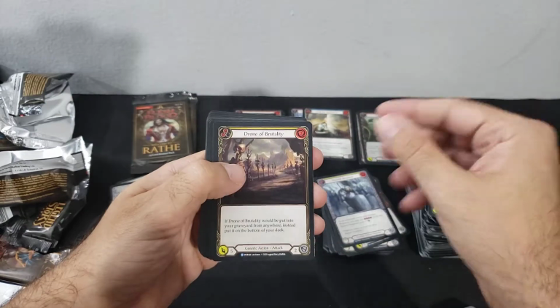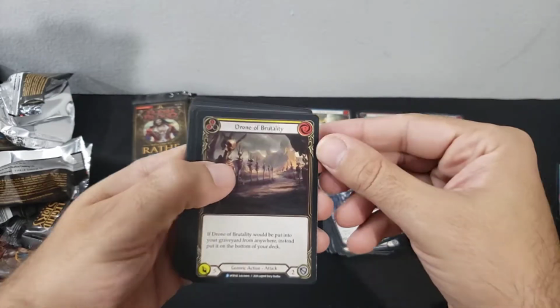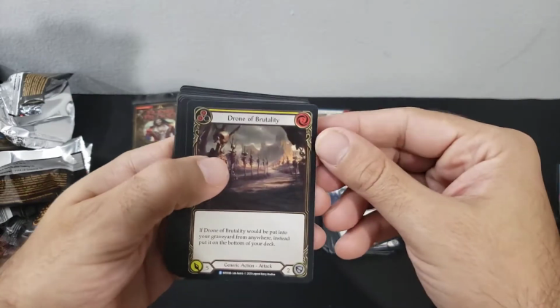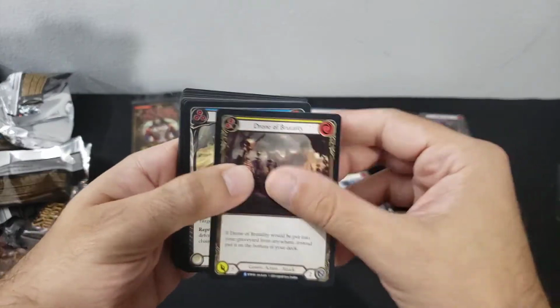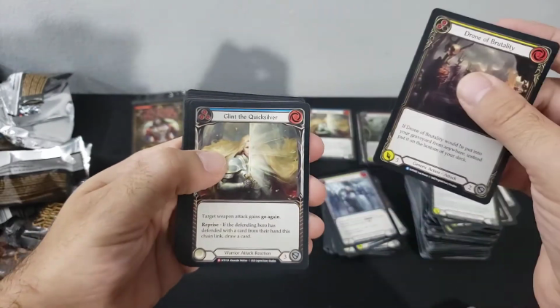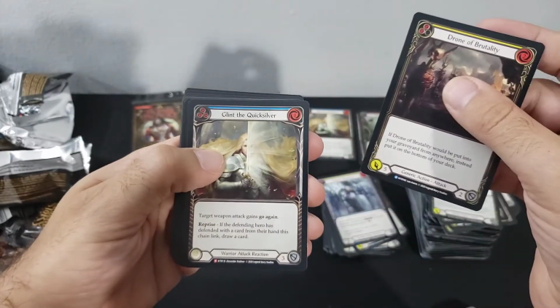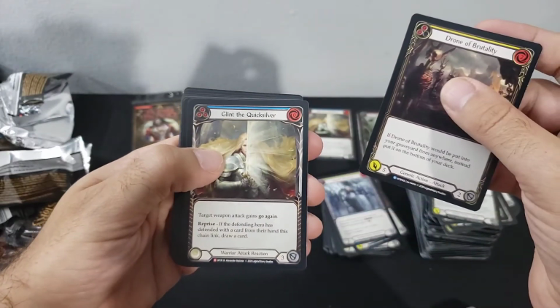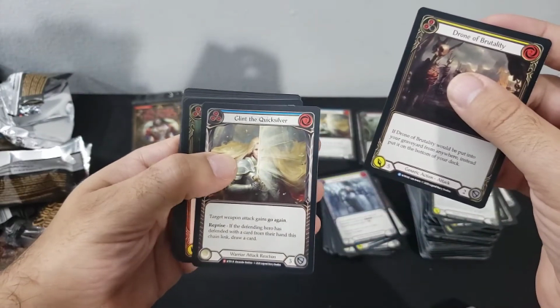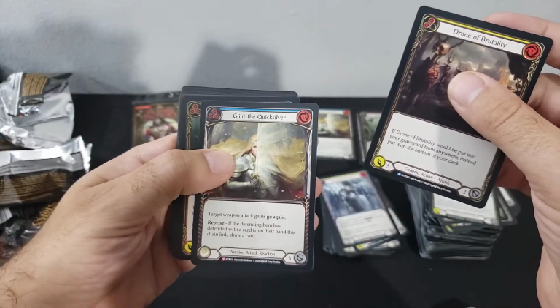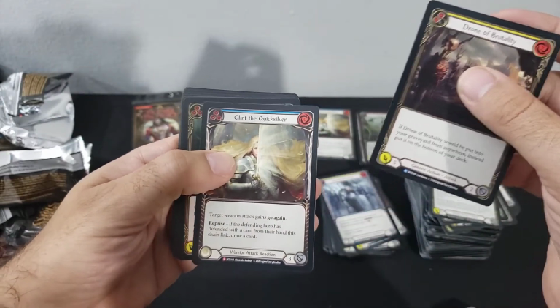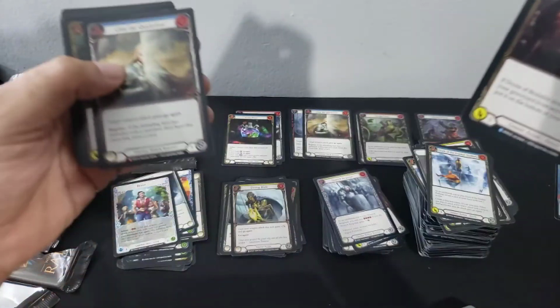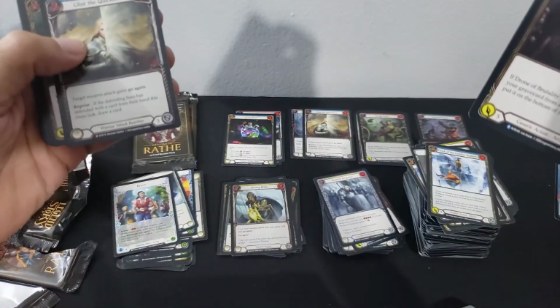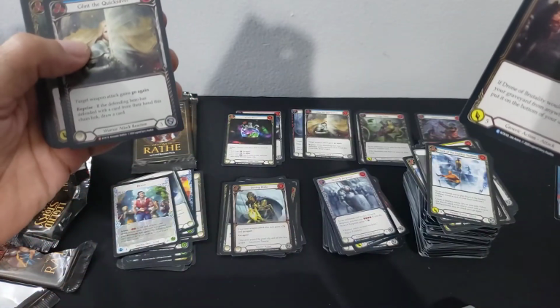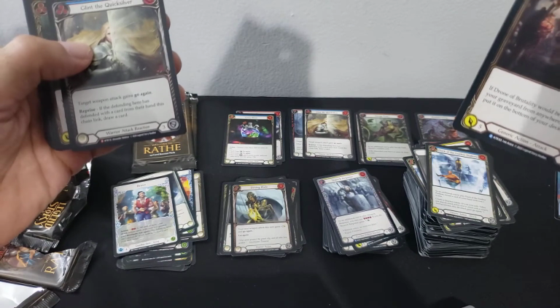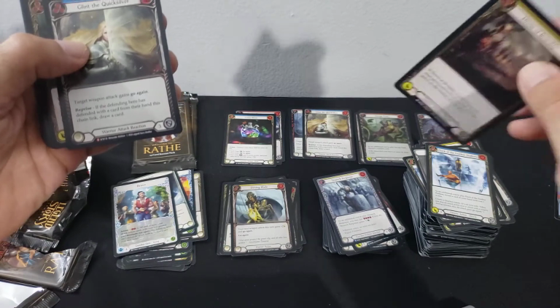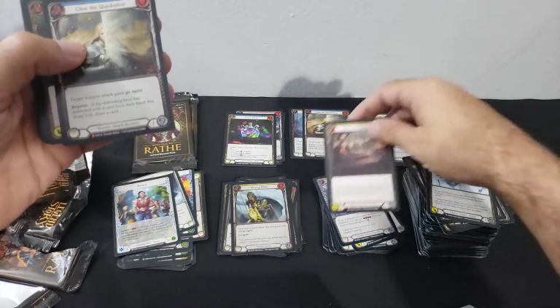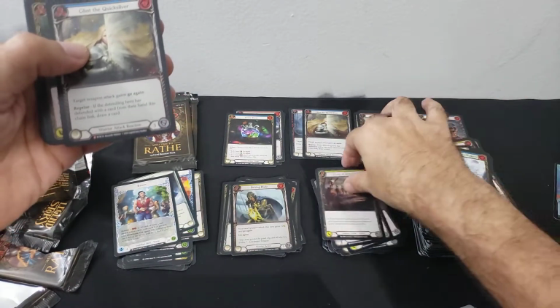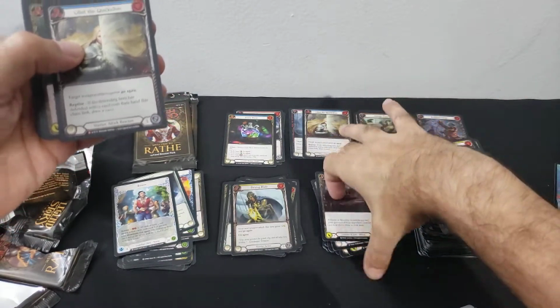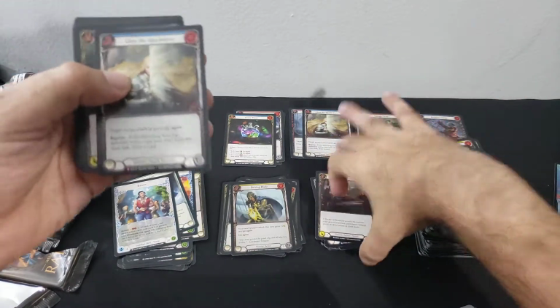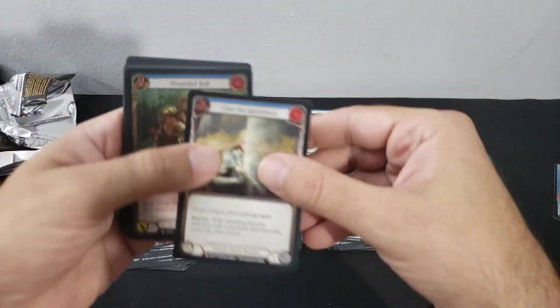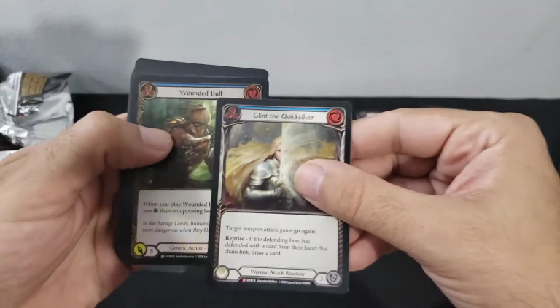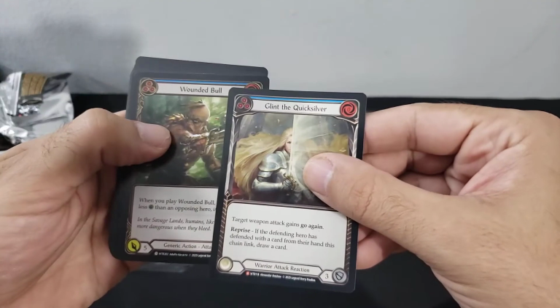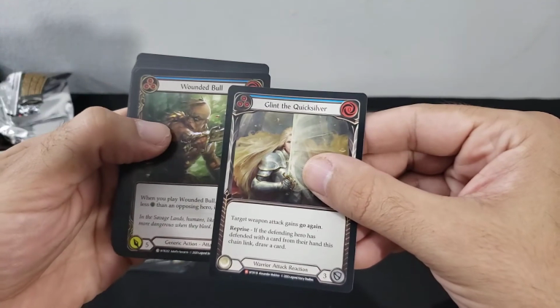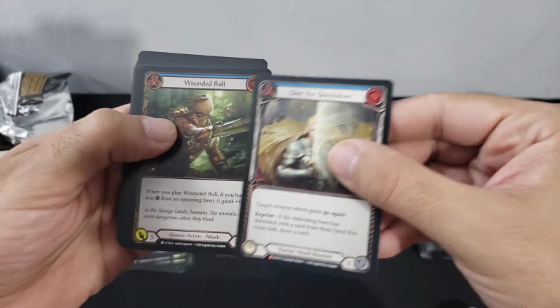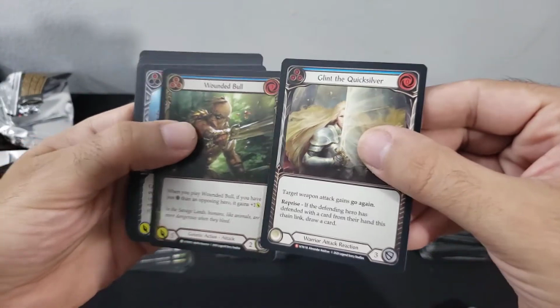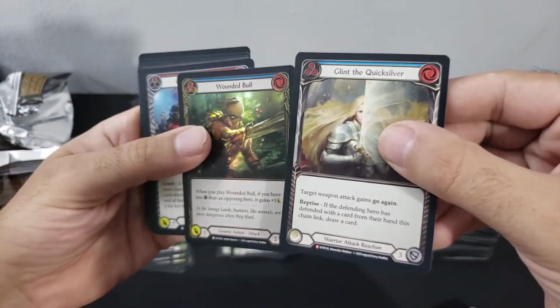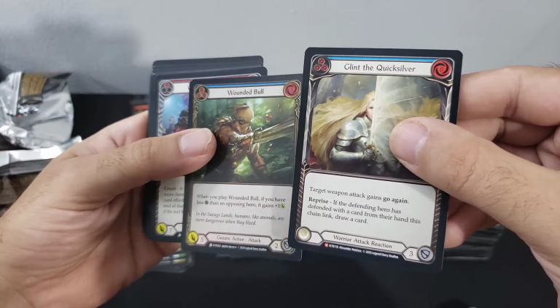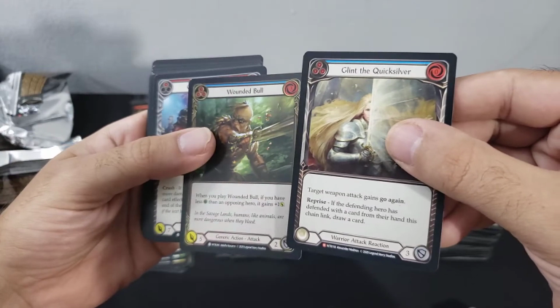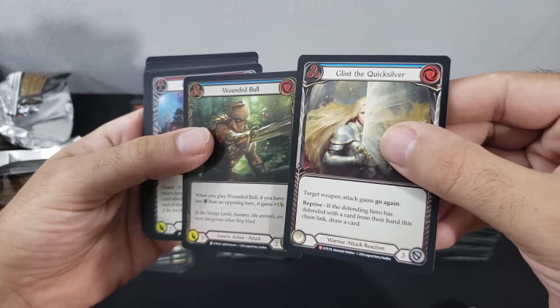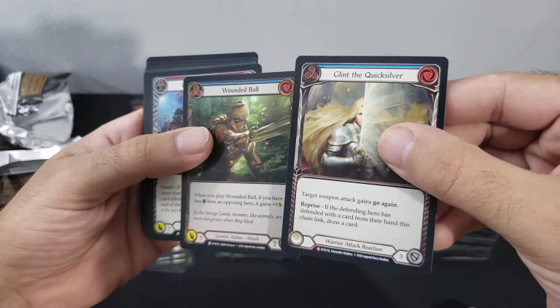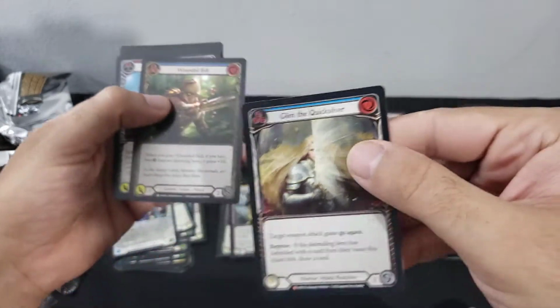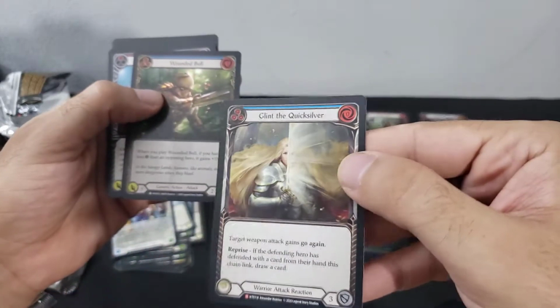Drone of Brutality, Quicksilver — another majestic, this one is blue, but these are all the same. And a foil Wounded Bull.